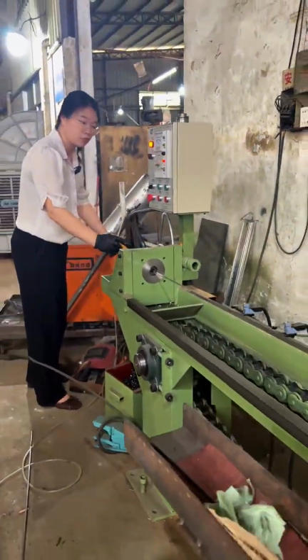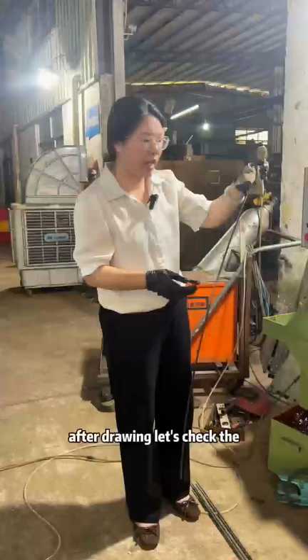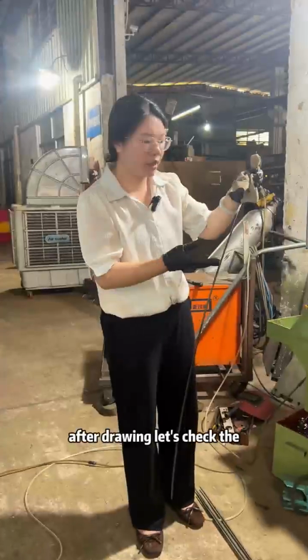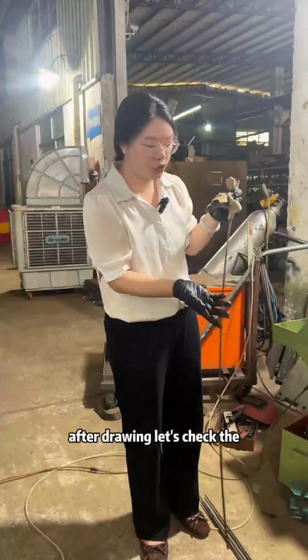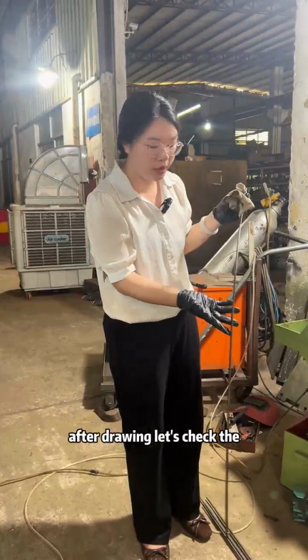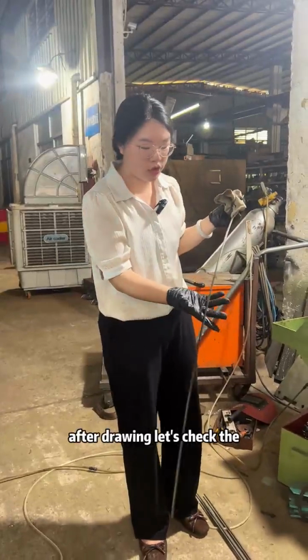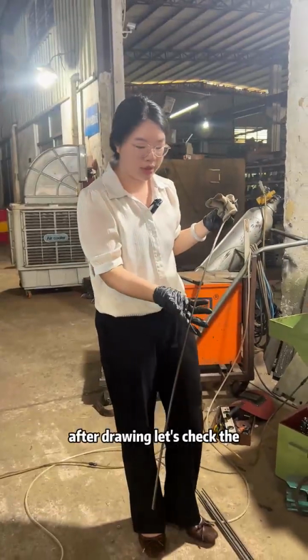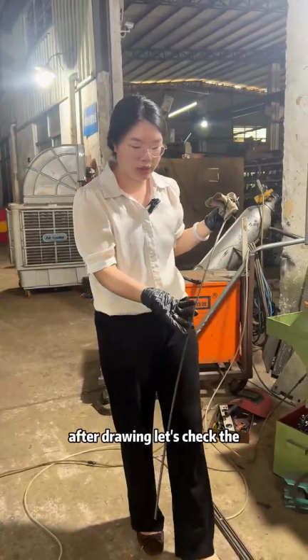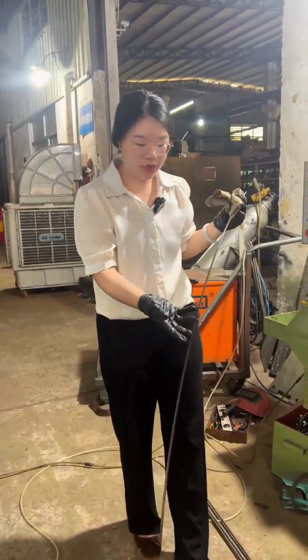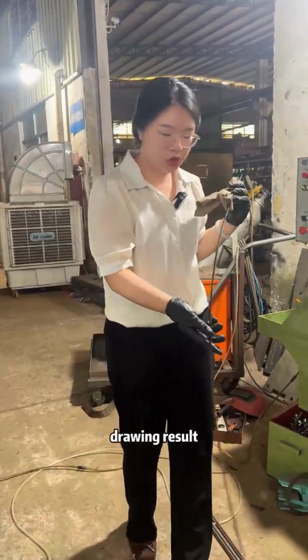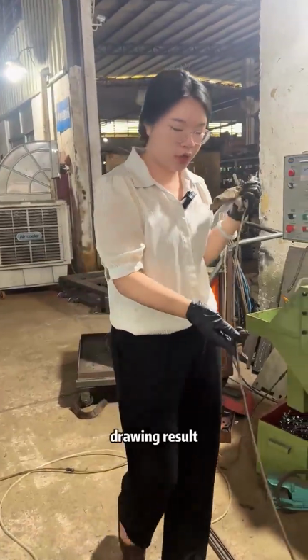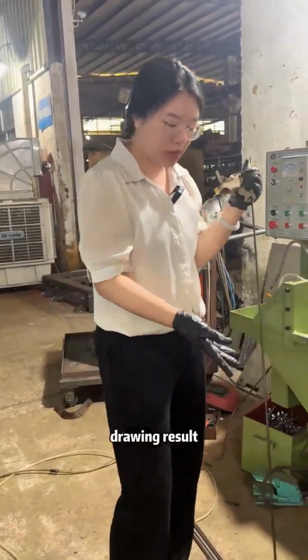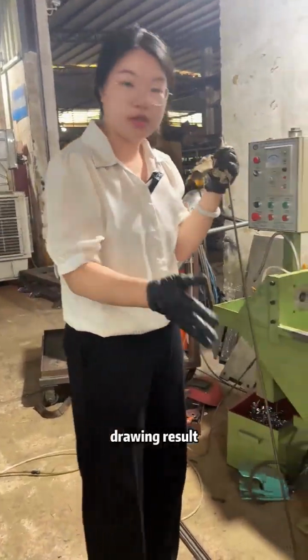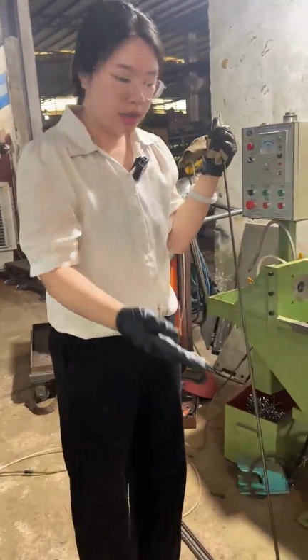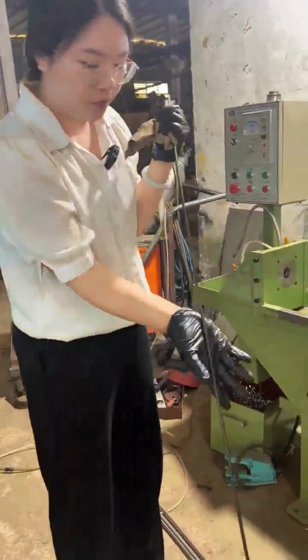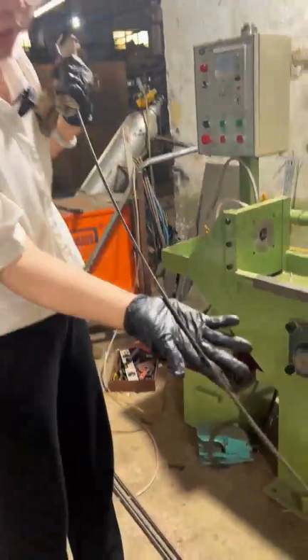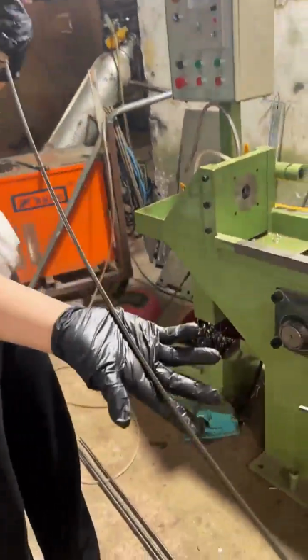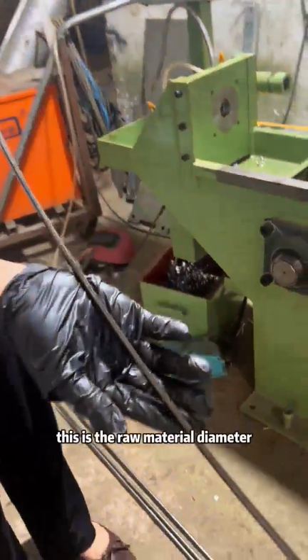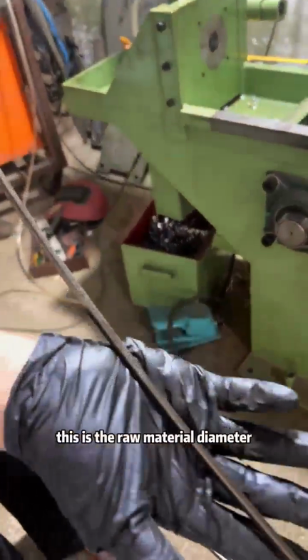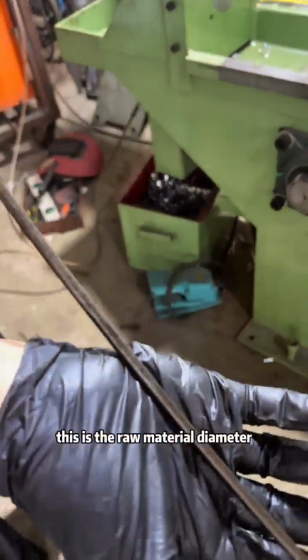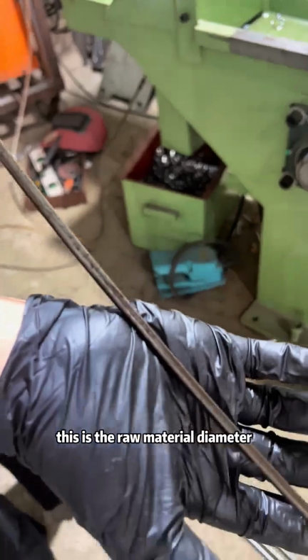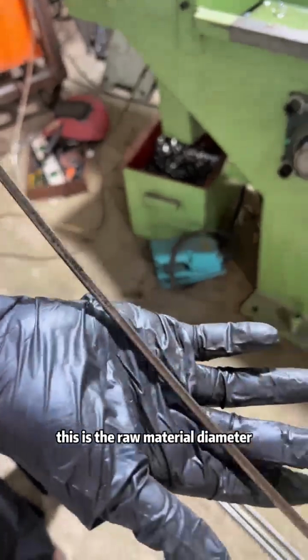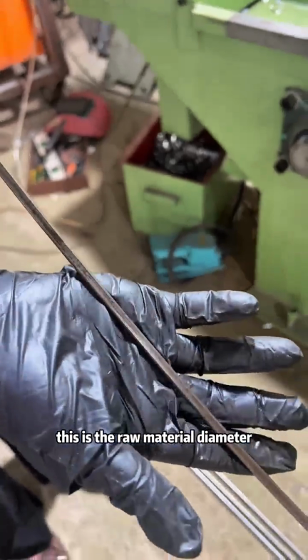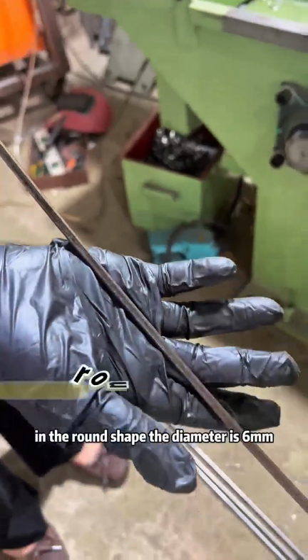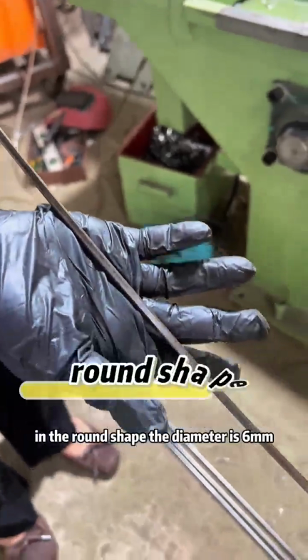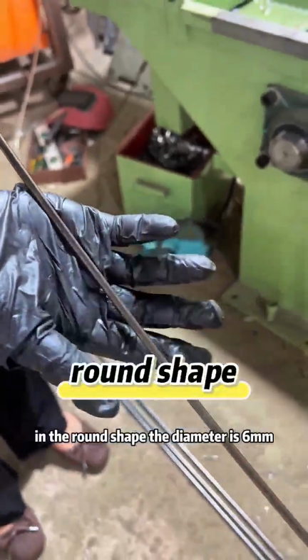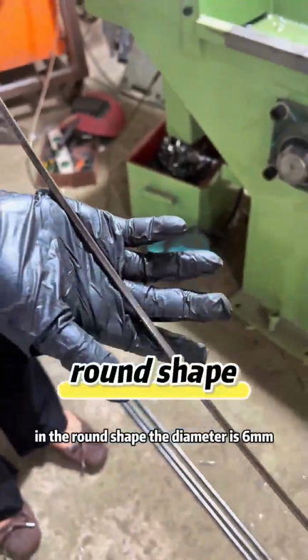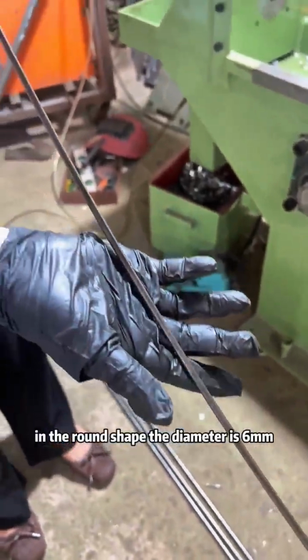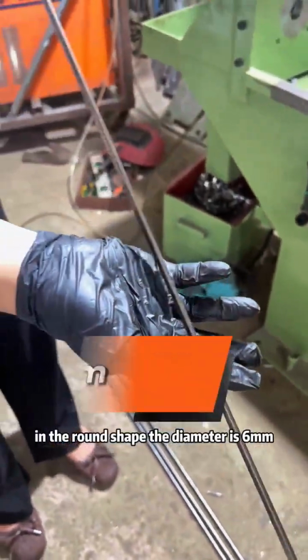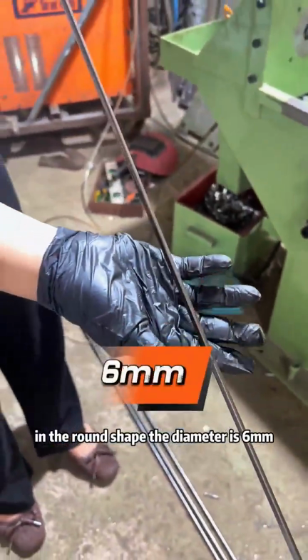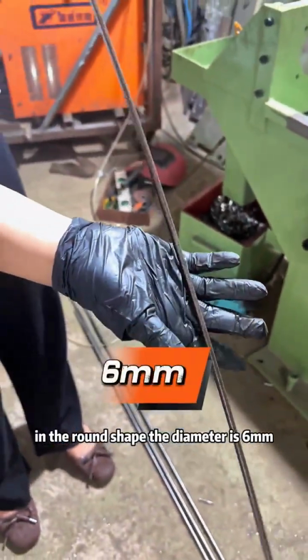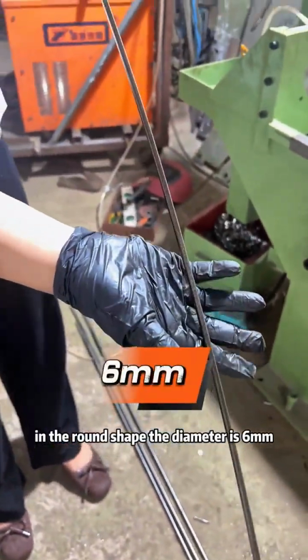After drawing, let's check the drawing results. This is the raw material diameter in the round shape. The diameter is 6mm.